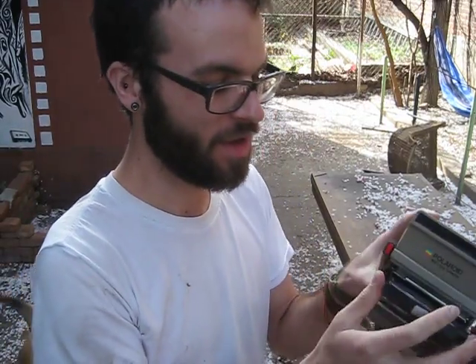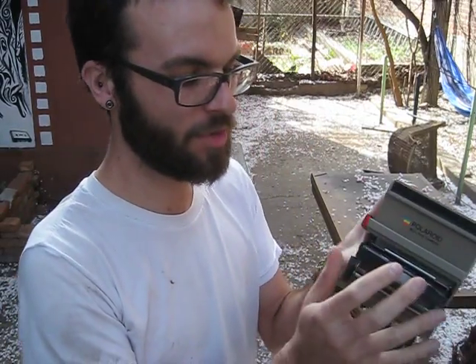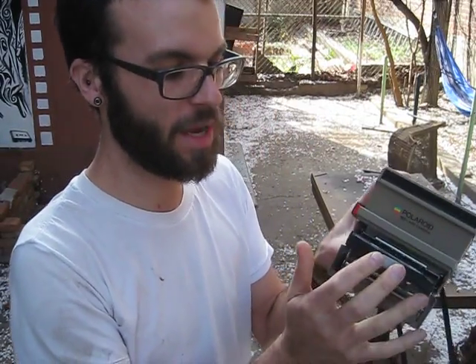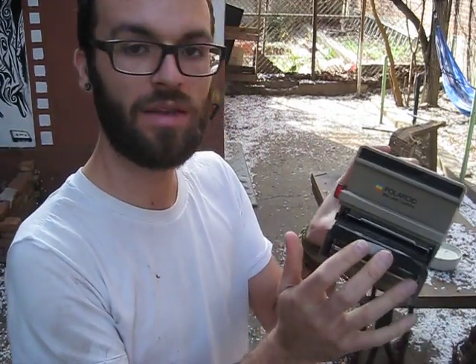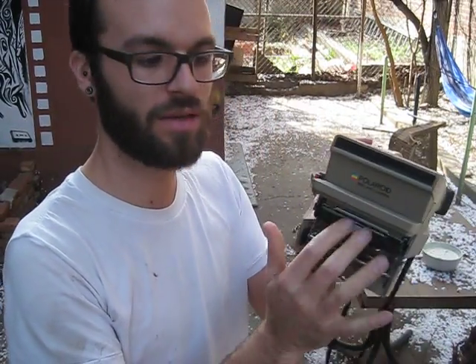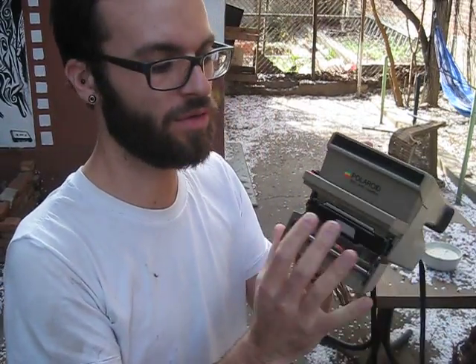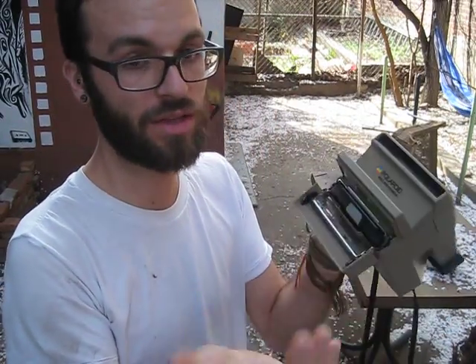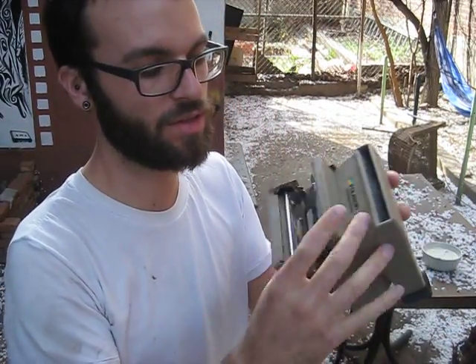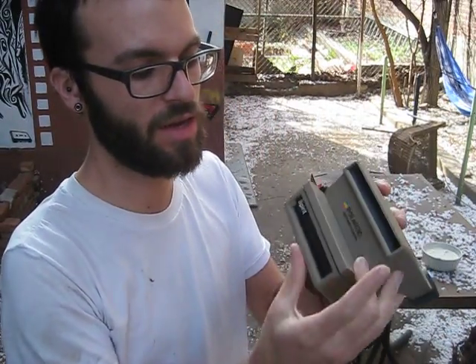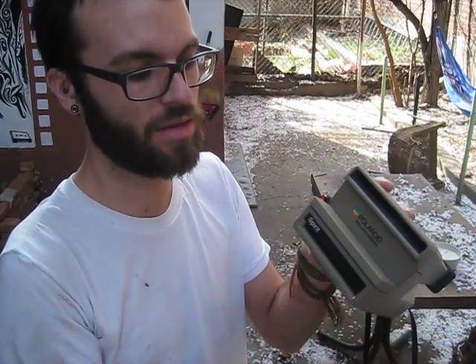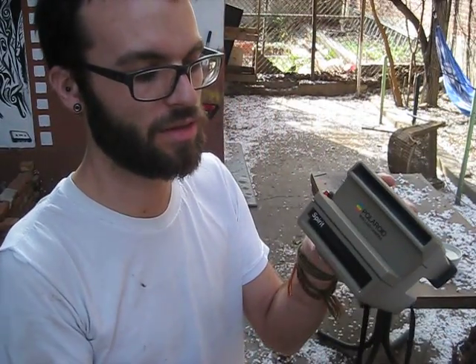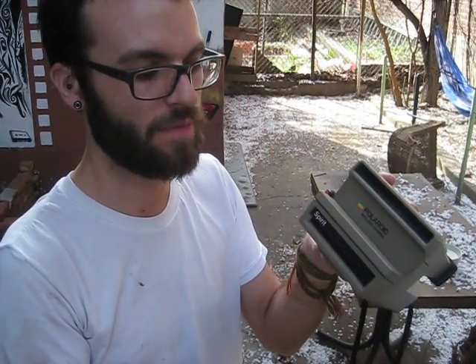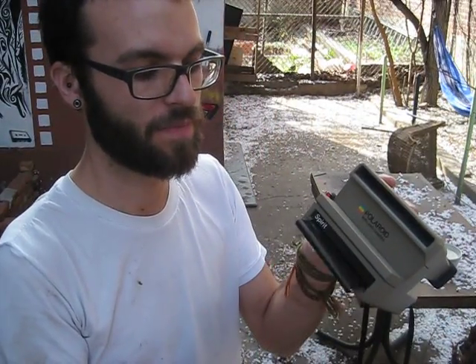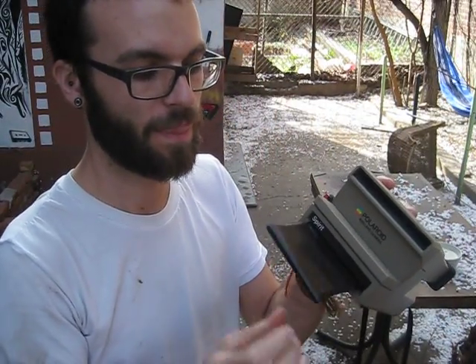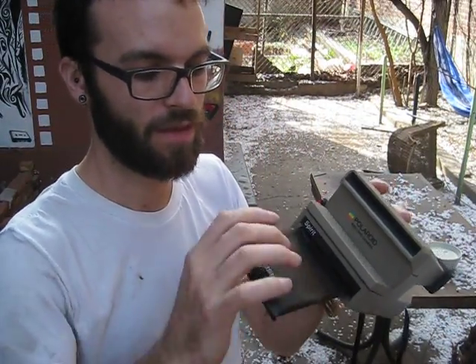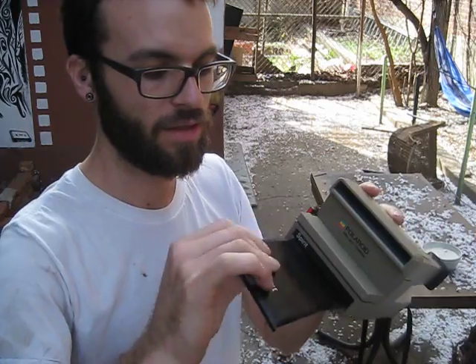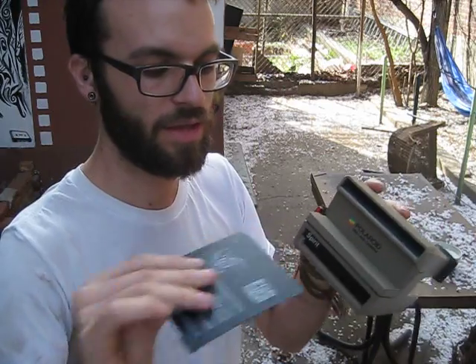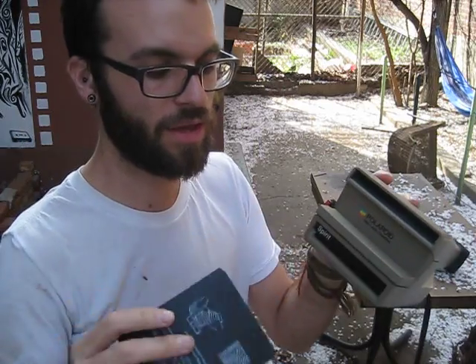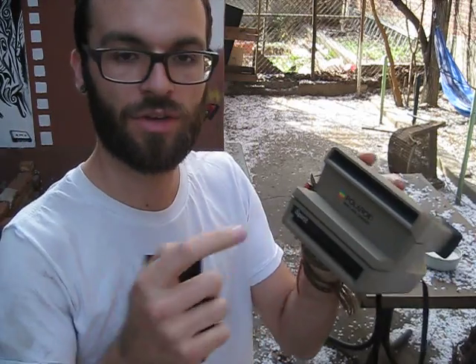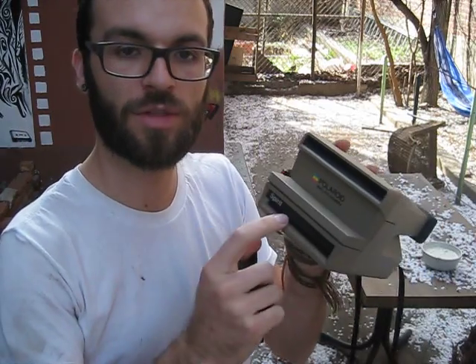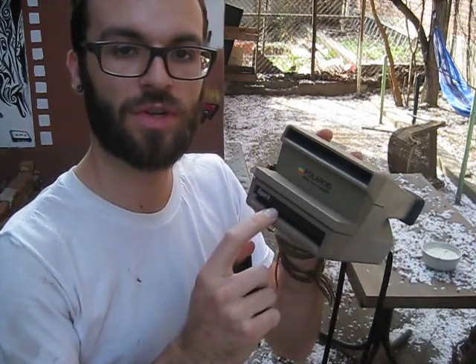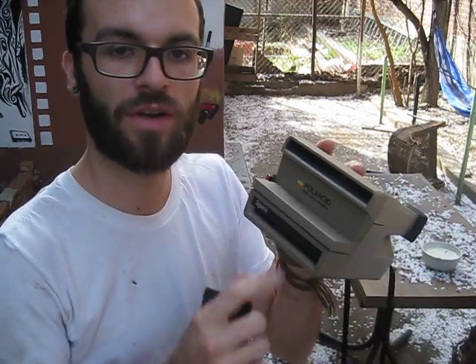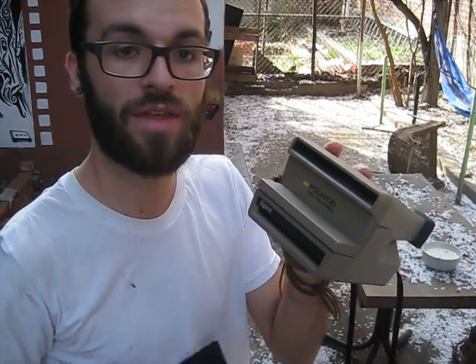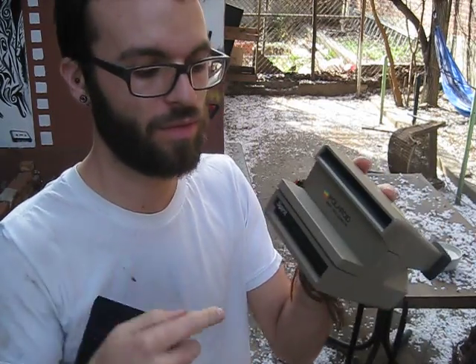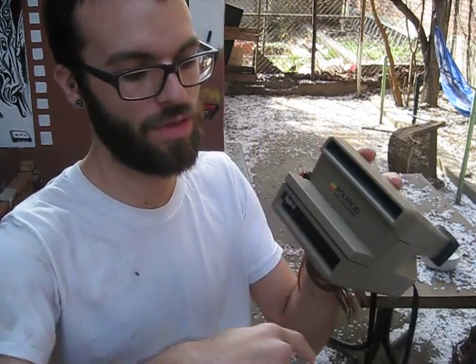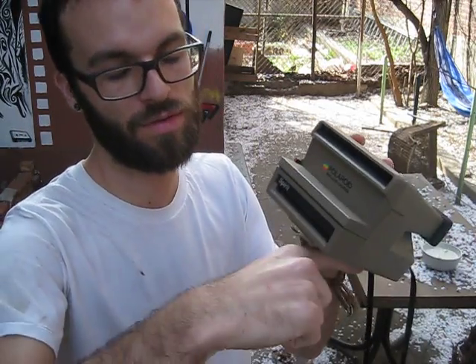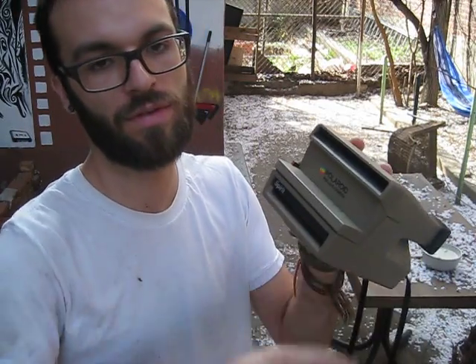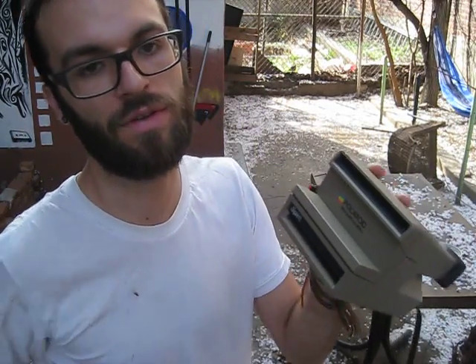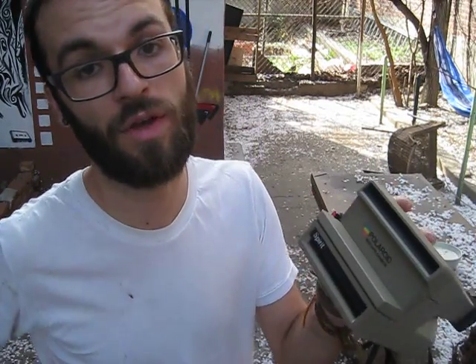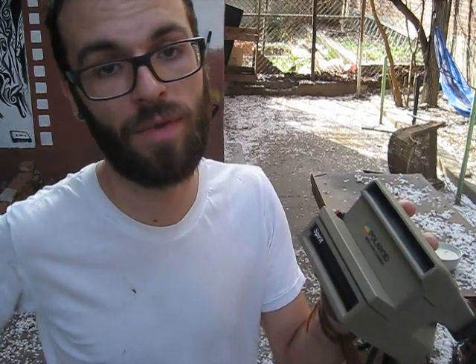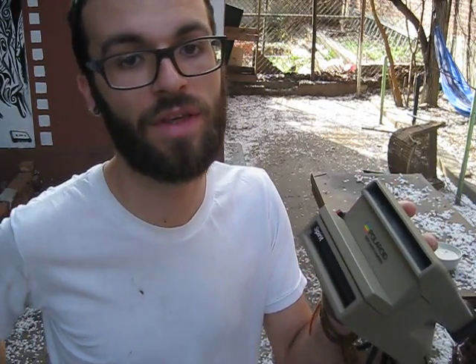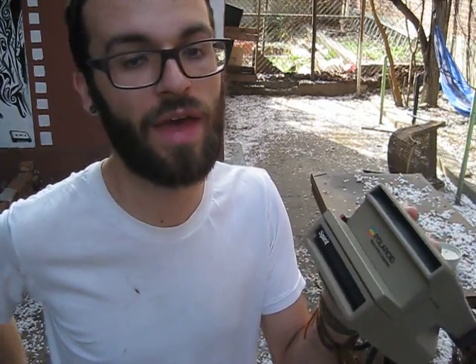It goes back in. It'll eject the dark slide, leaving your double exposure card underneath with your film underneath that.